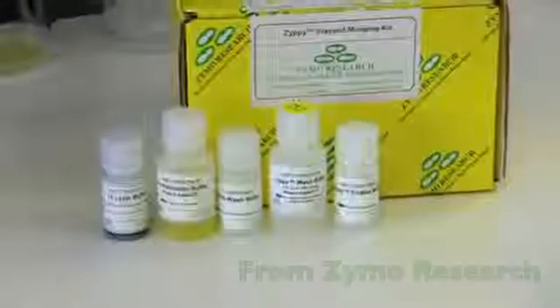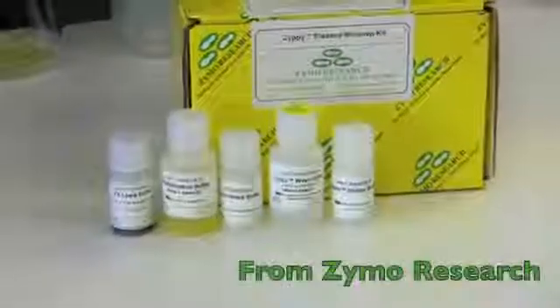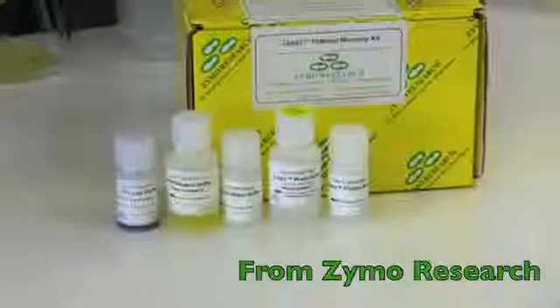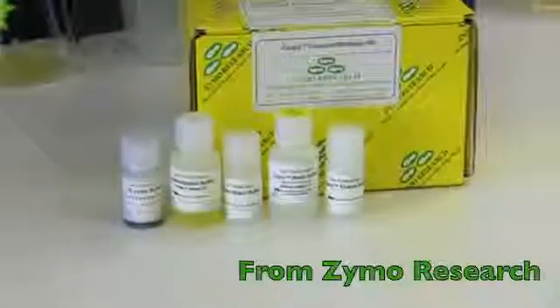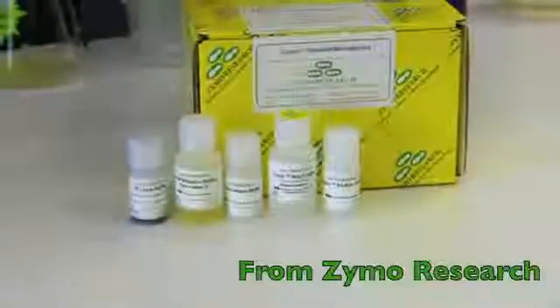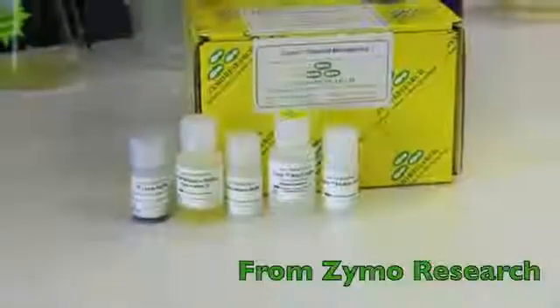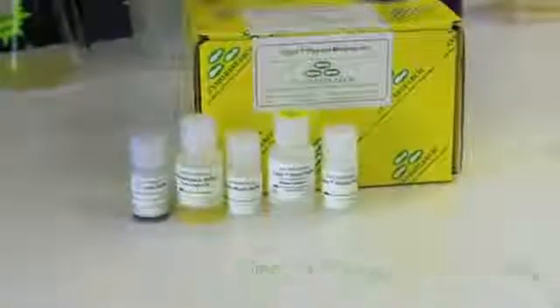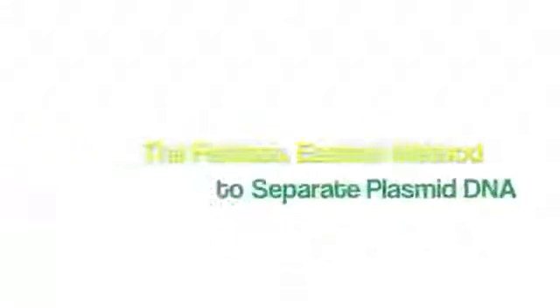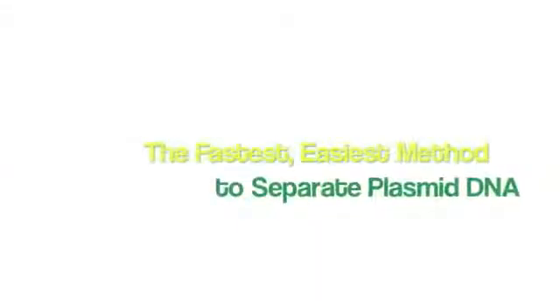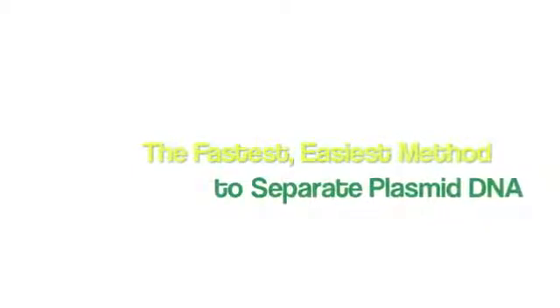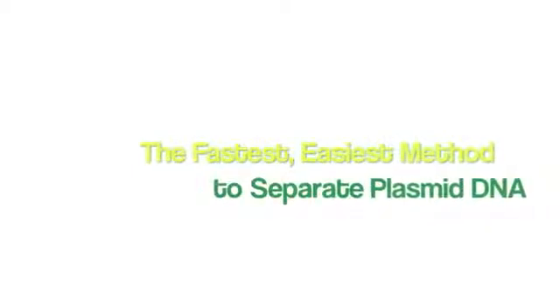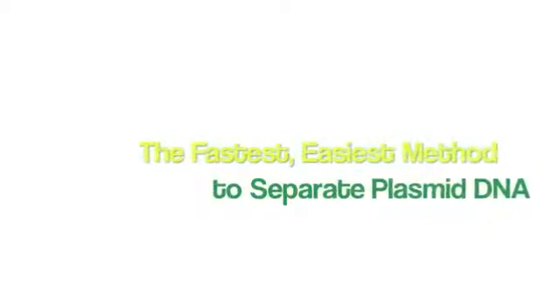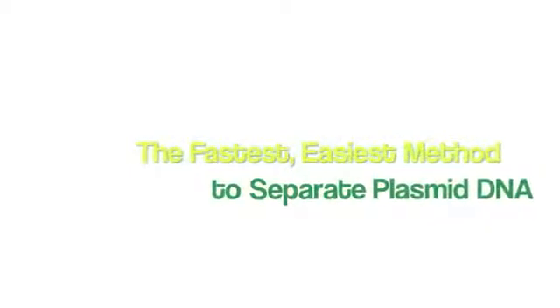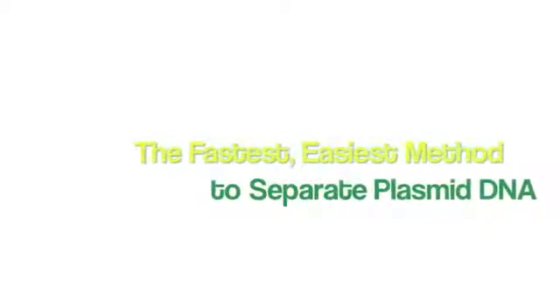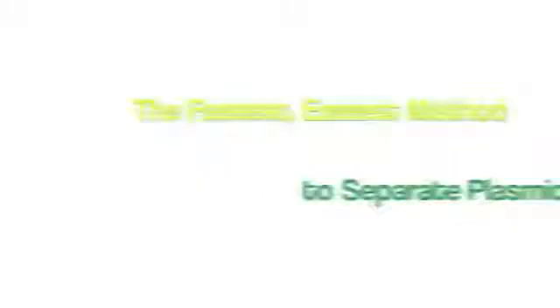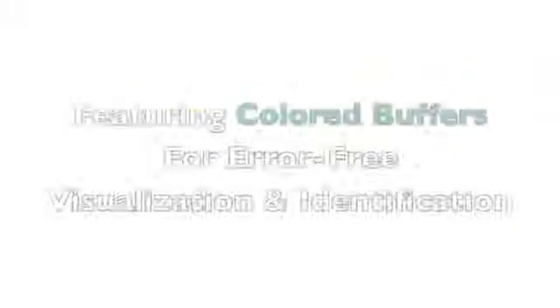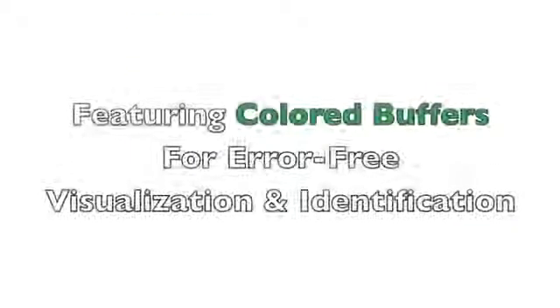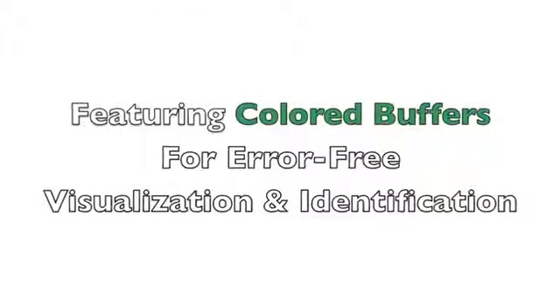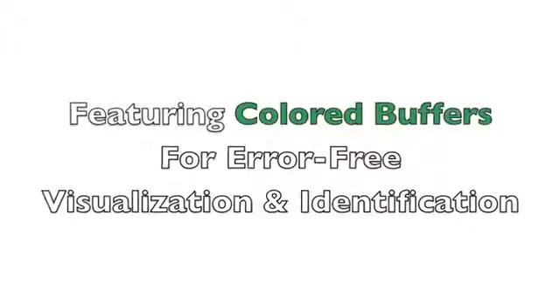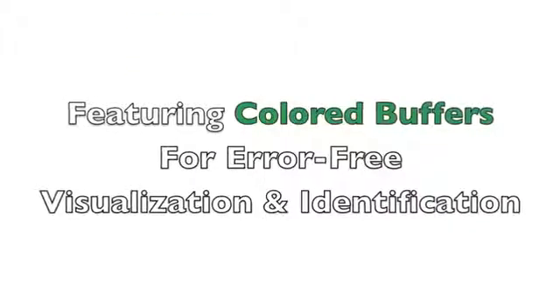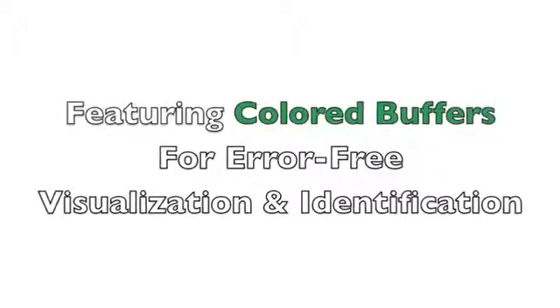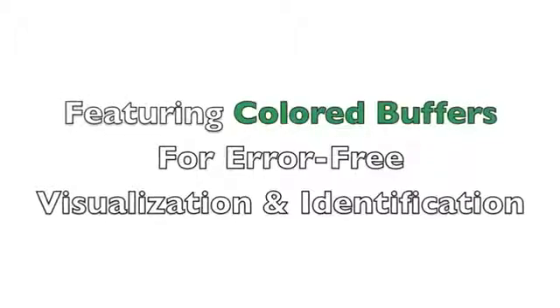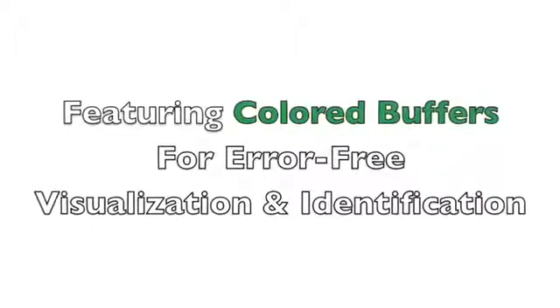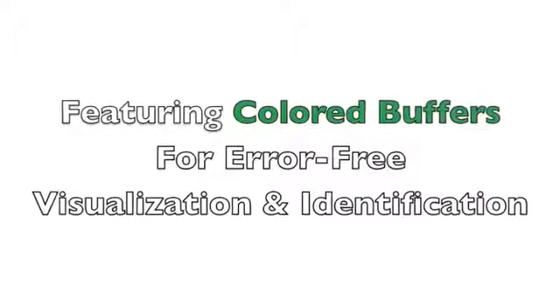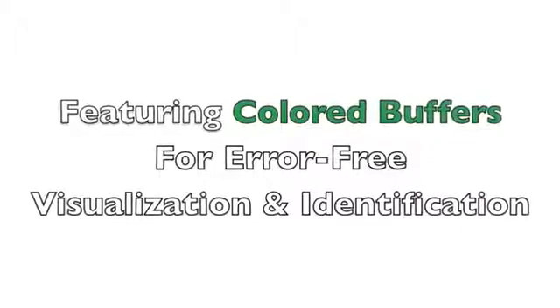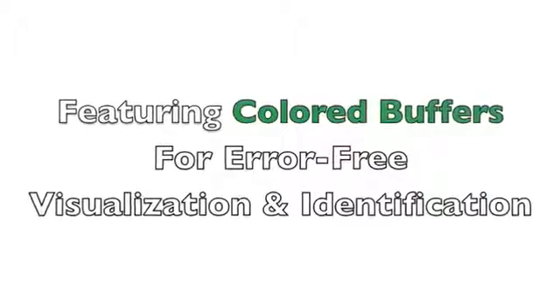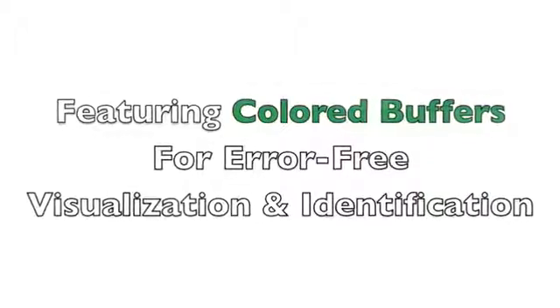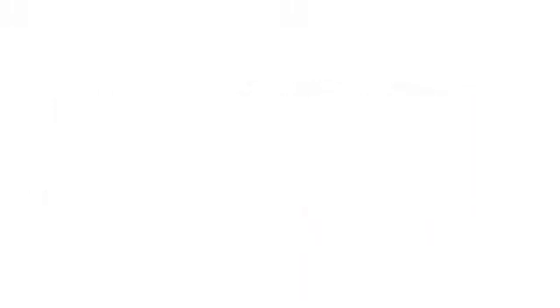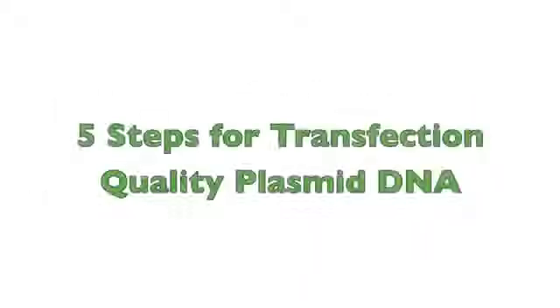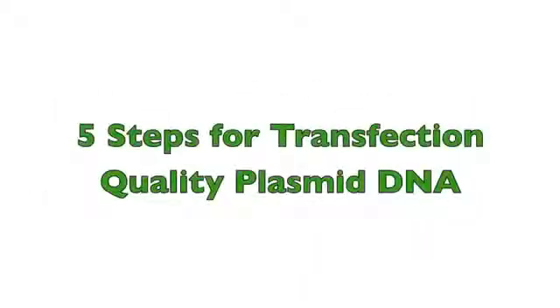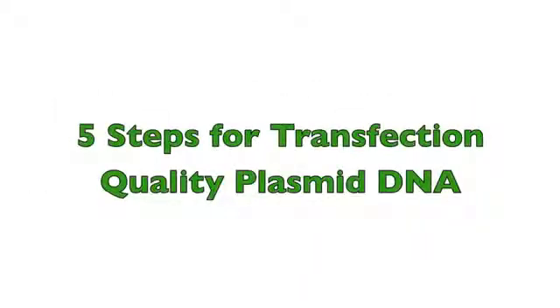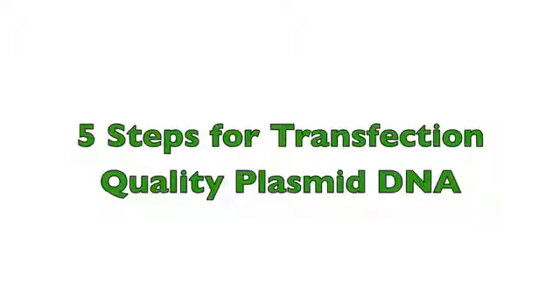Welcome to a brief overview of the Zippy Plasmid Mini-Prep Kit from Zymo Research. The Zippy Kit features color-coded buffers for error-free visualization of the entire Mini-Prep process, which is completed in just five easy steps.